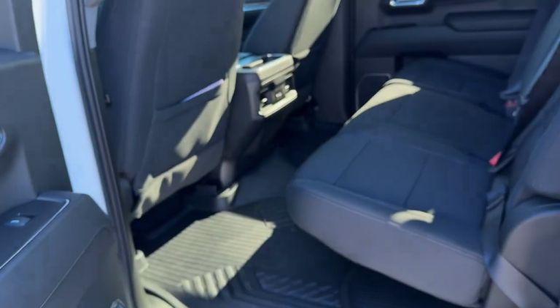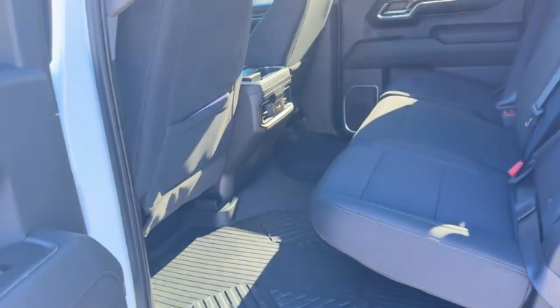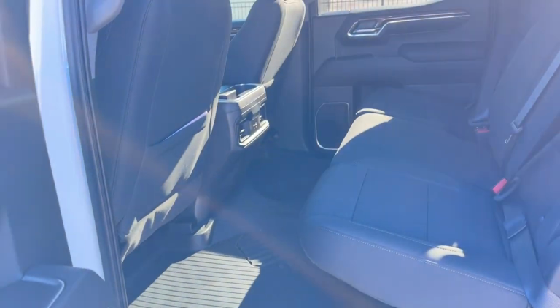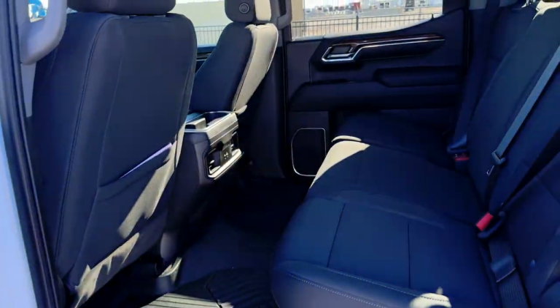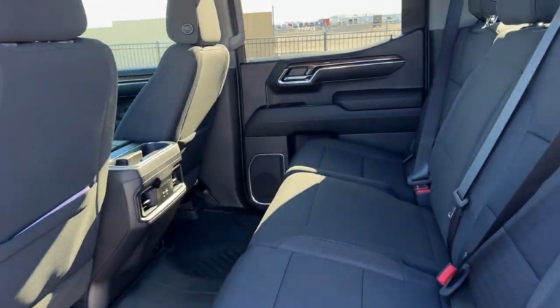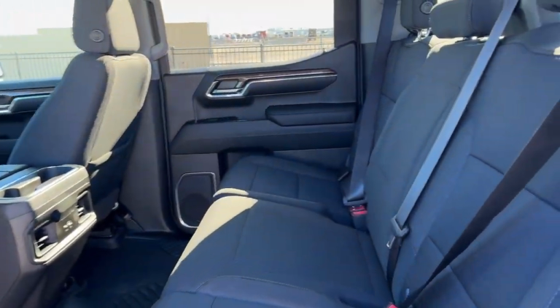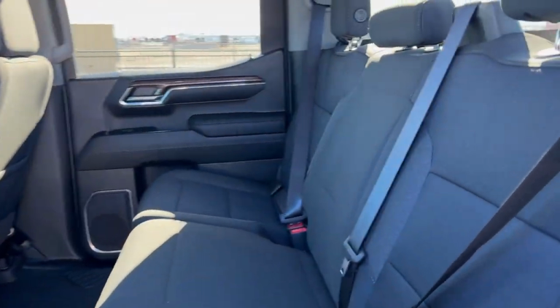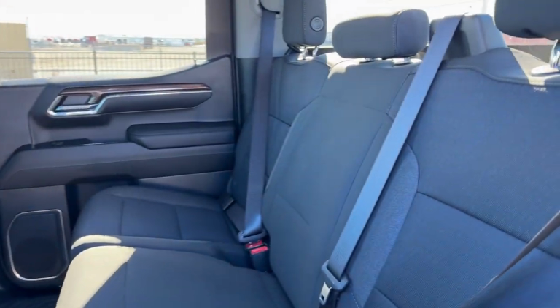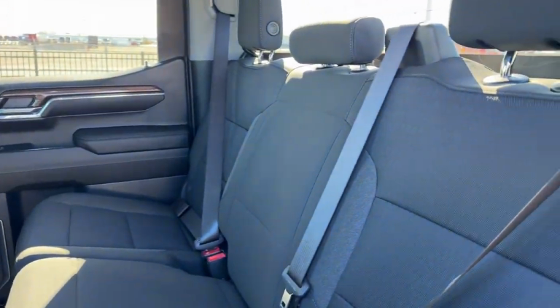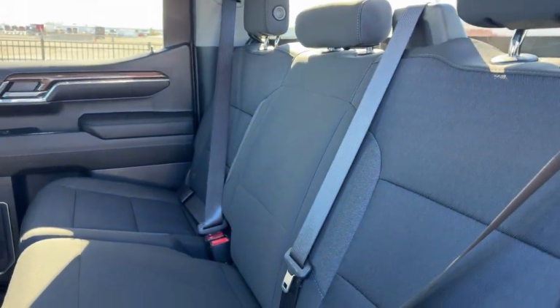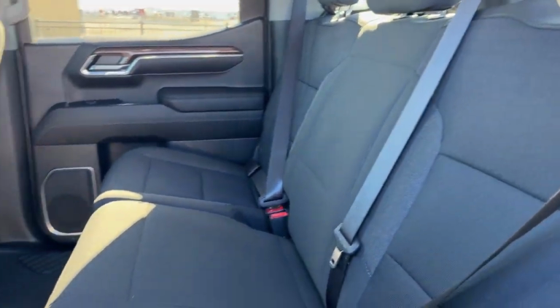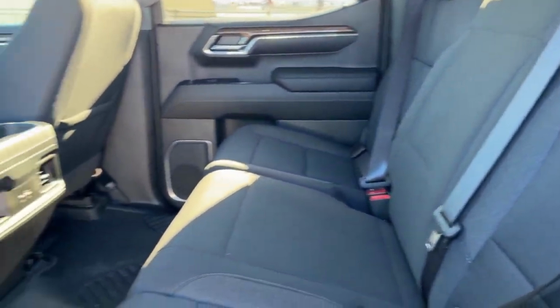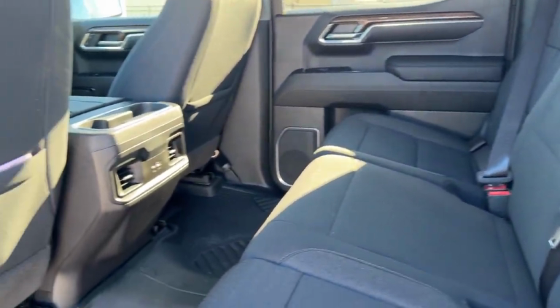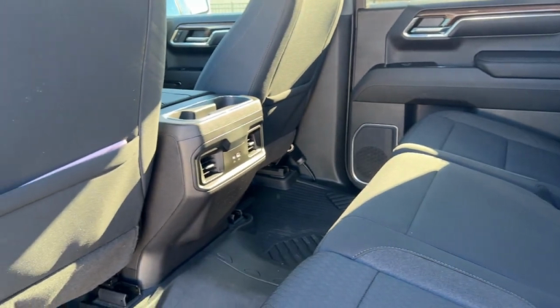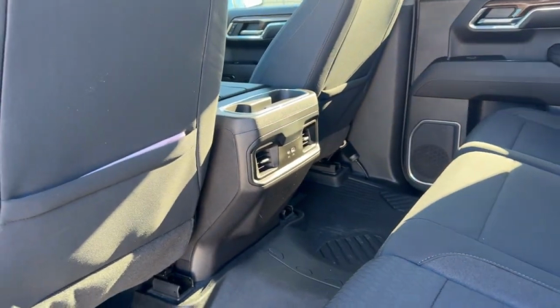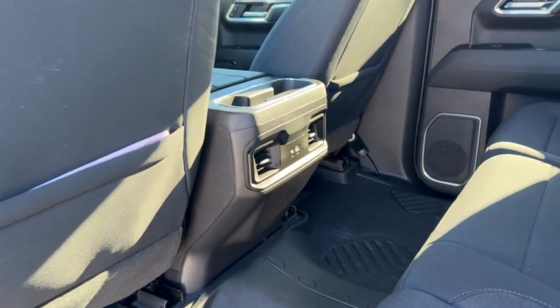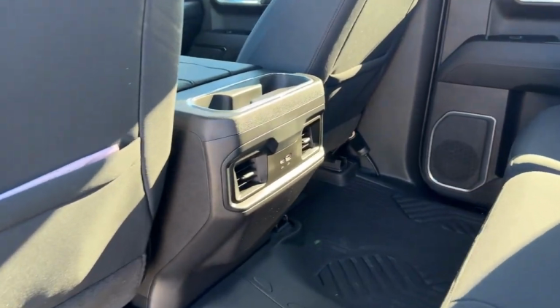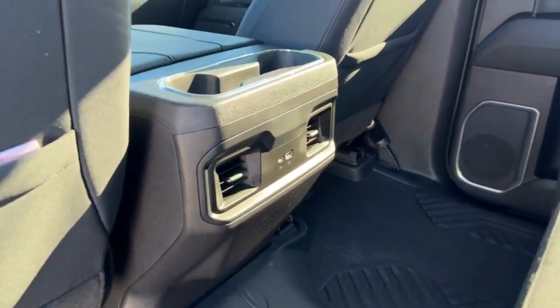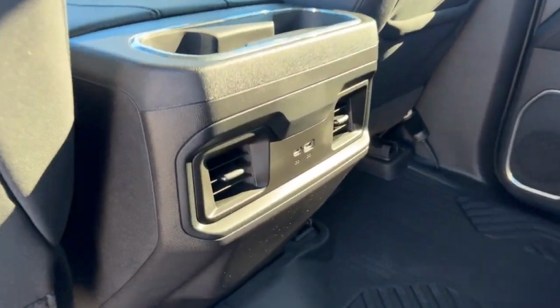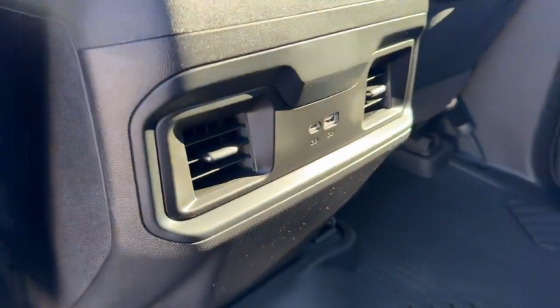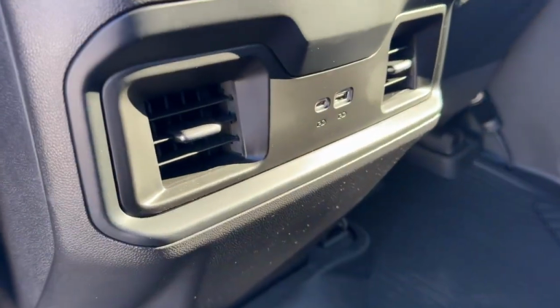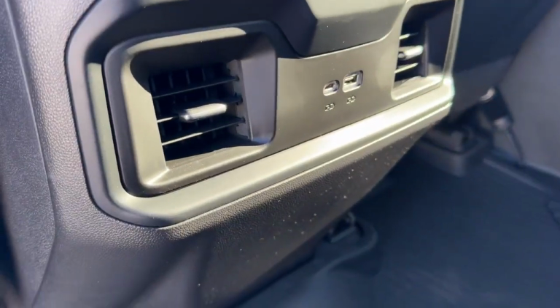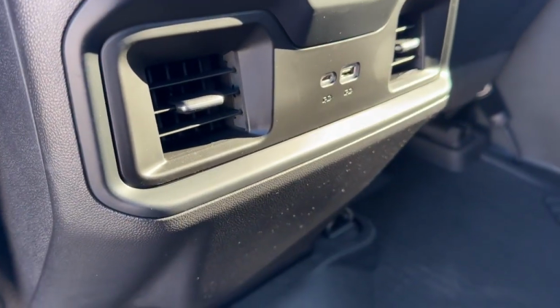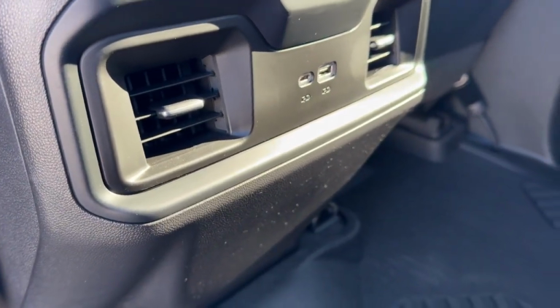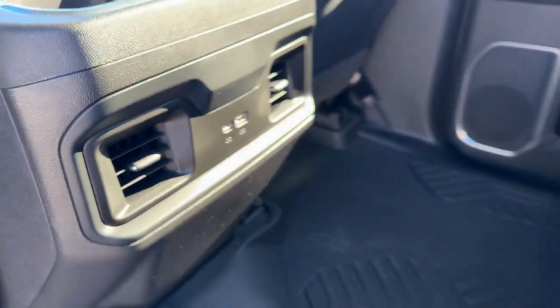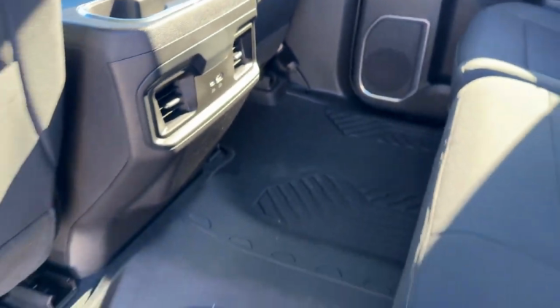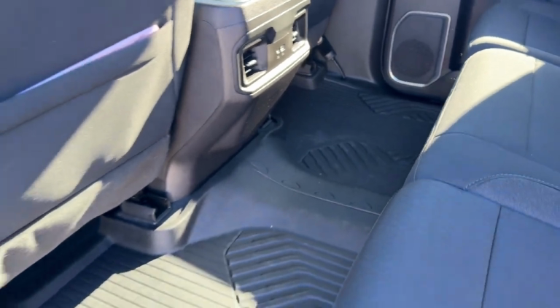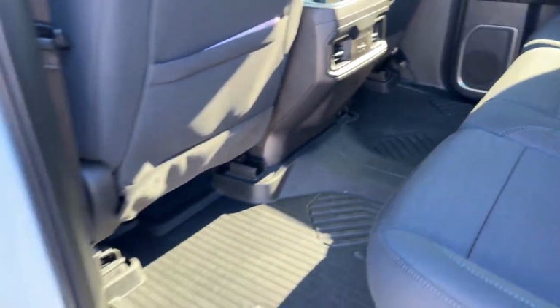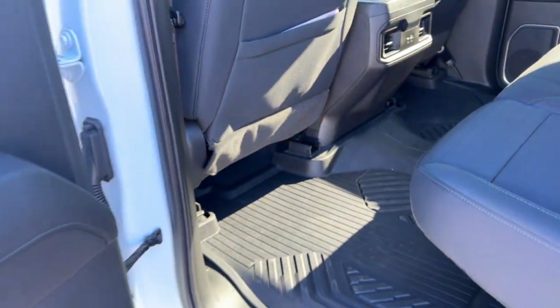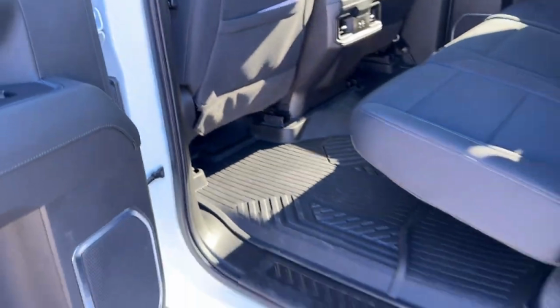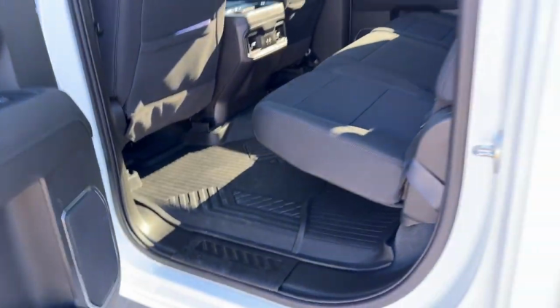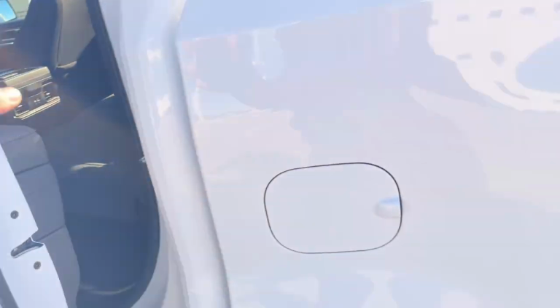Good amount of space in the cab here. It does seat three passengers. You've got extra storage on the back of each of the front seats, and again a couple different types of USB ports there for charging devices for your rear passengers.